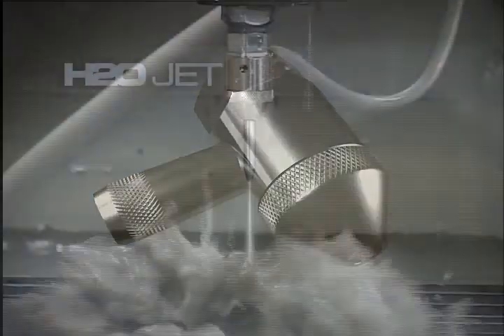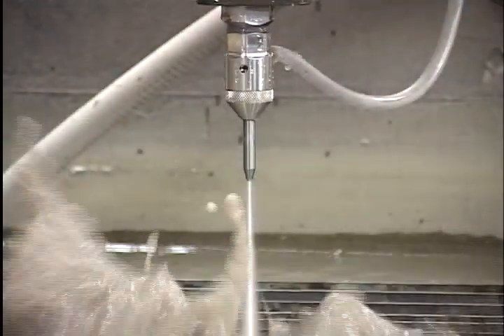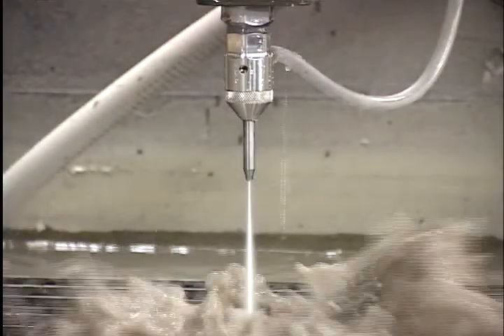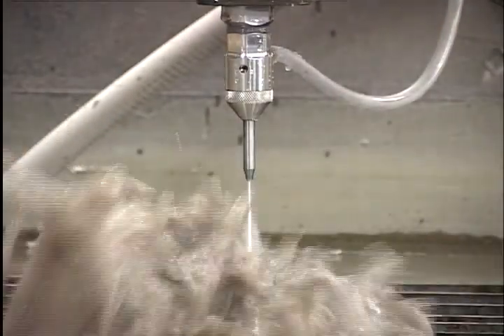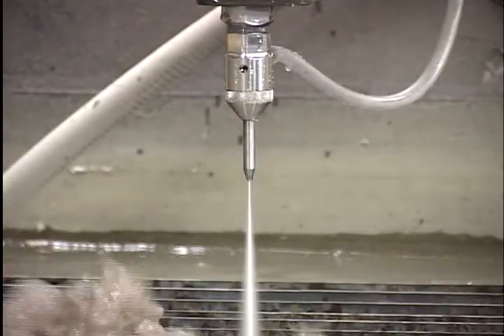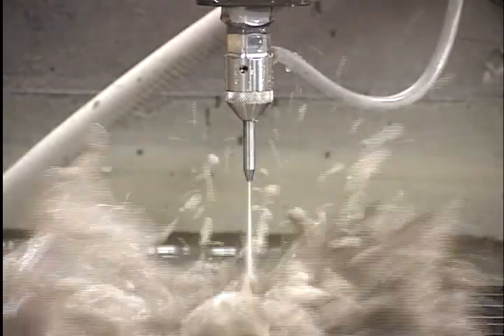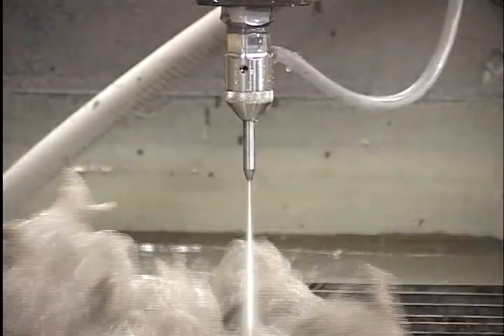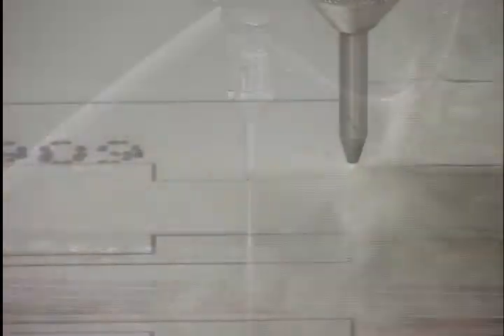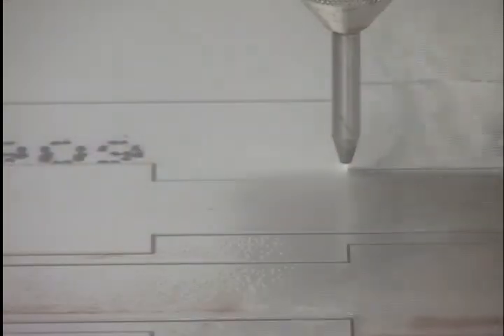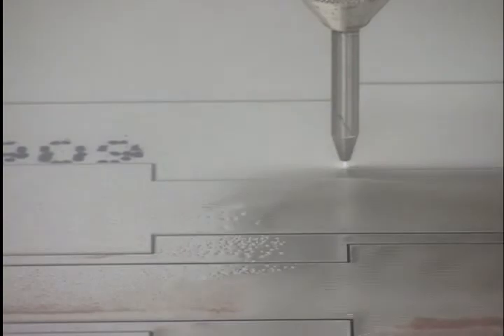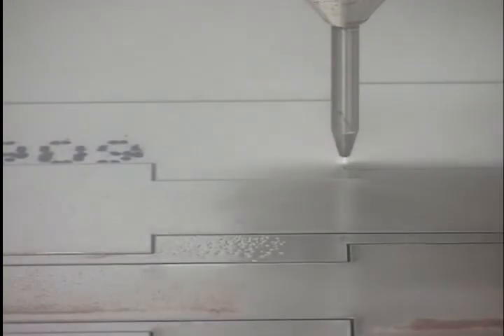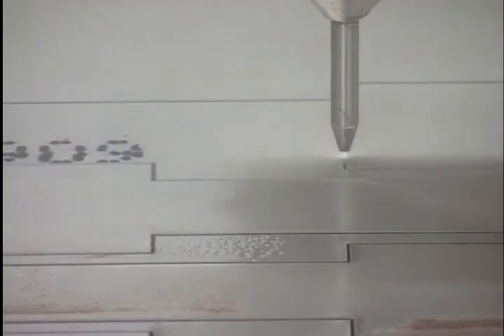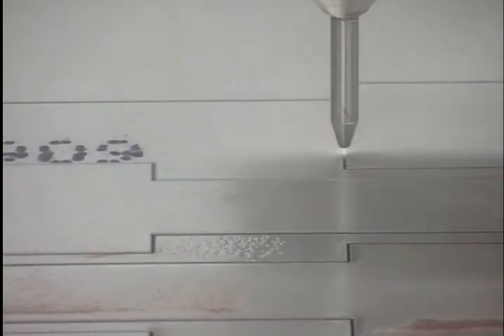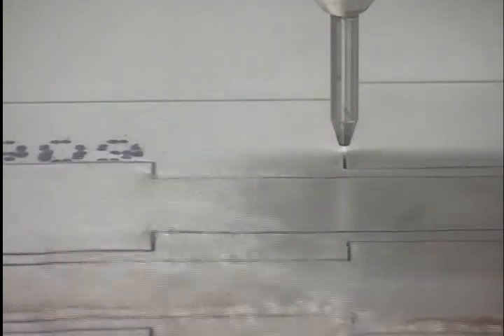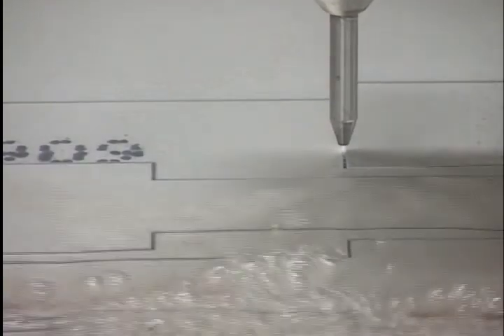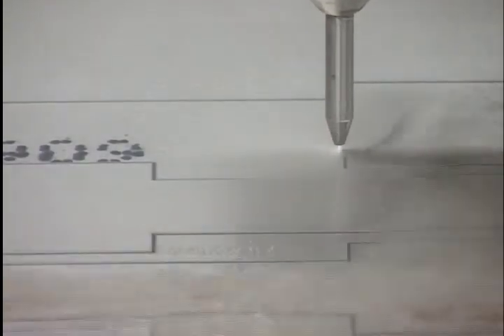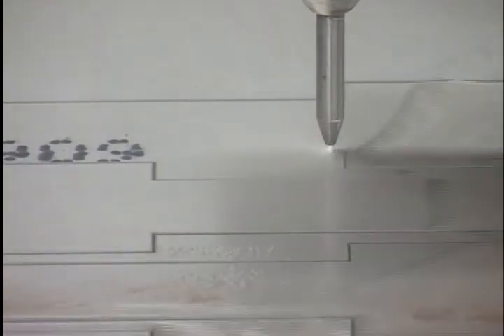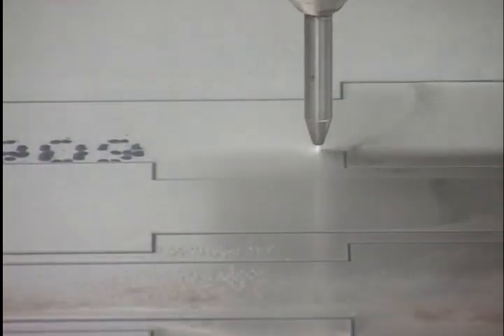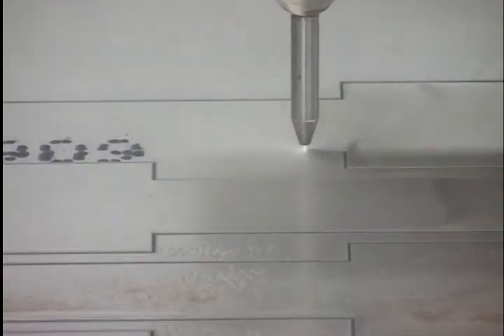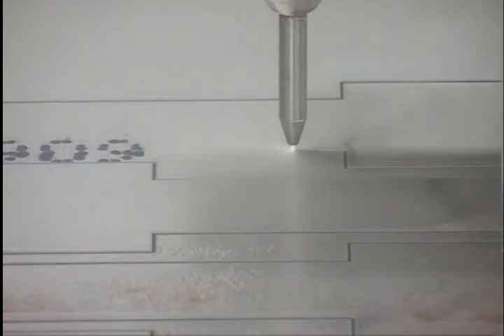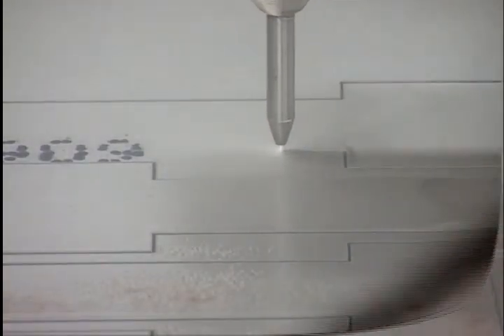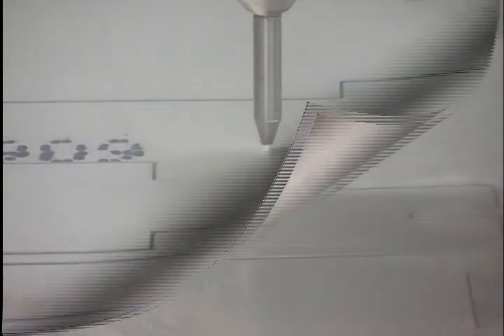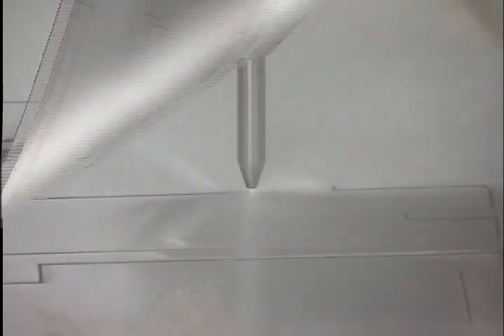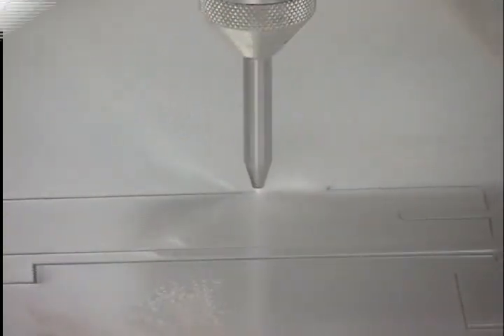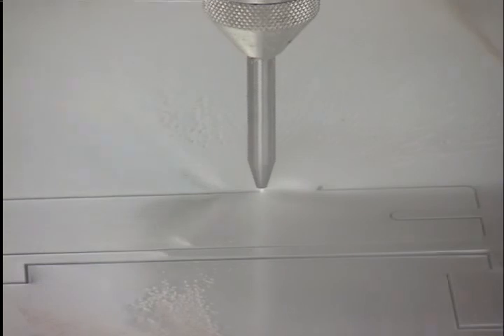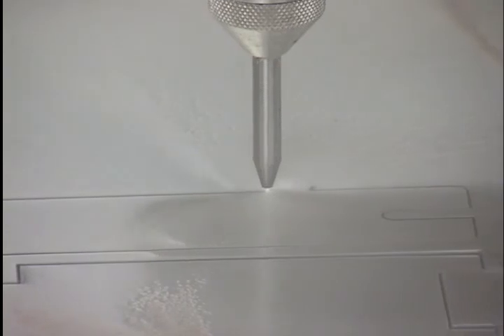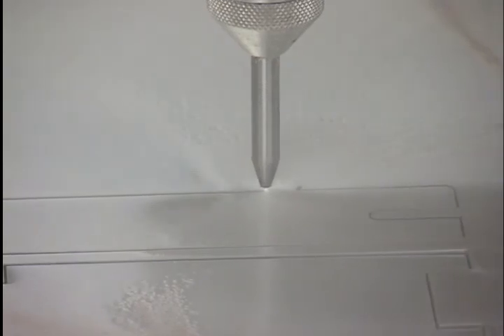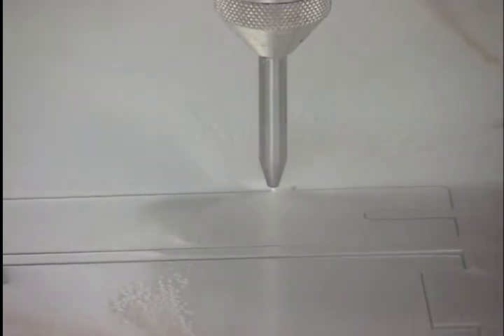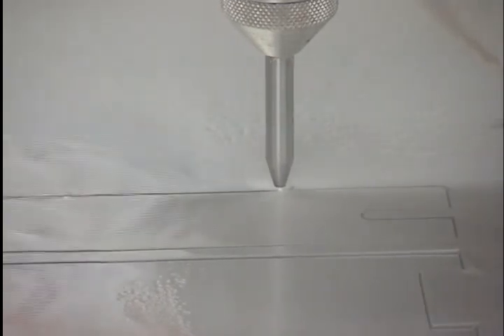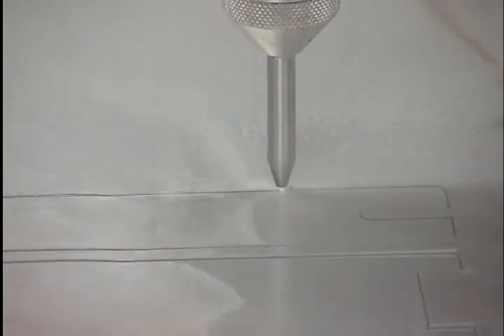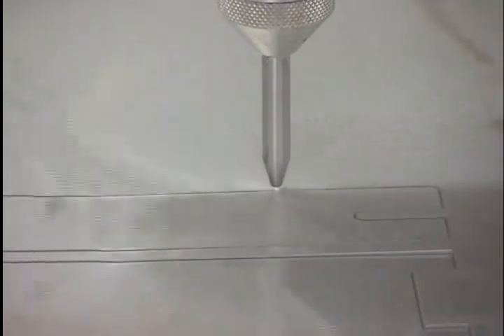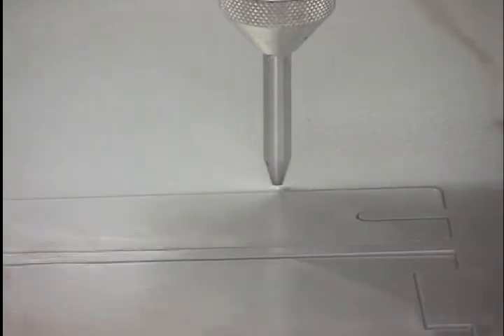Faster cutting speeds because the precise alignment of the diamond orifice with the mixing tube allows maximum pressure to be delivered to the cutting surface with an accurate cutting stream.